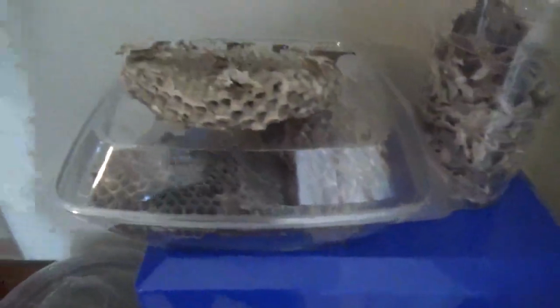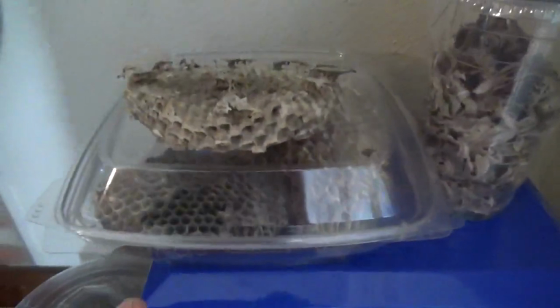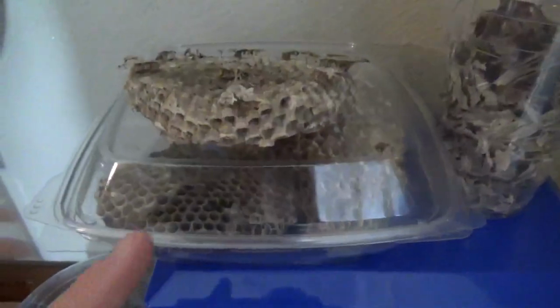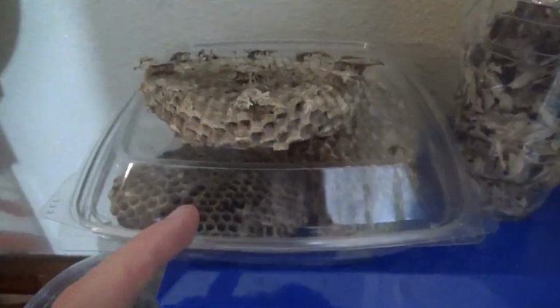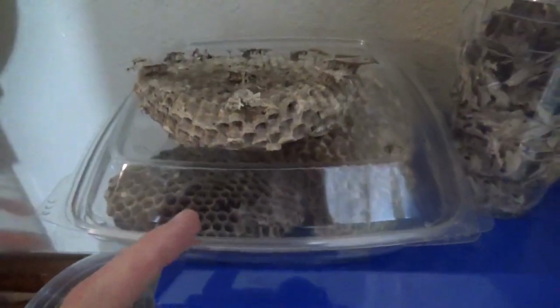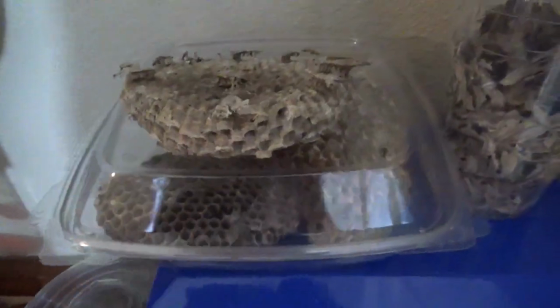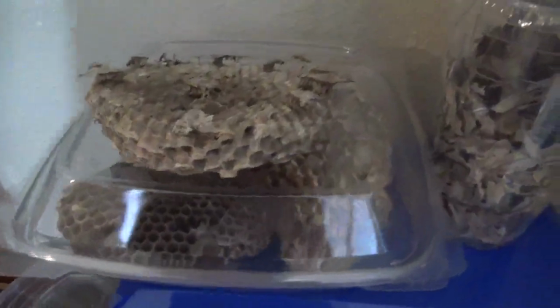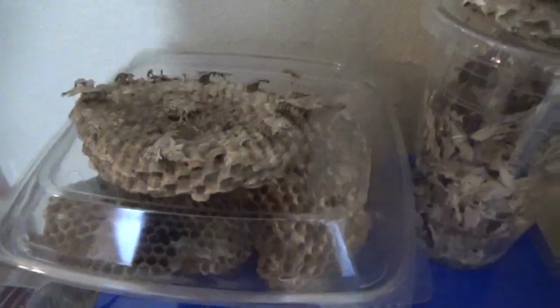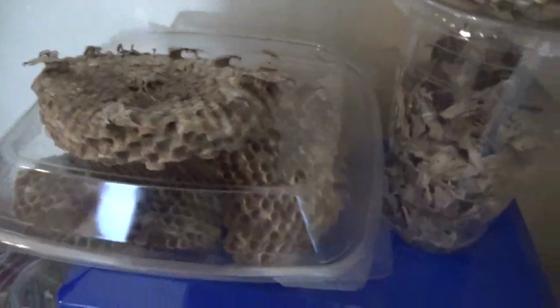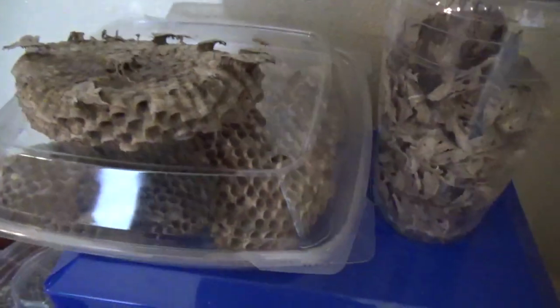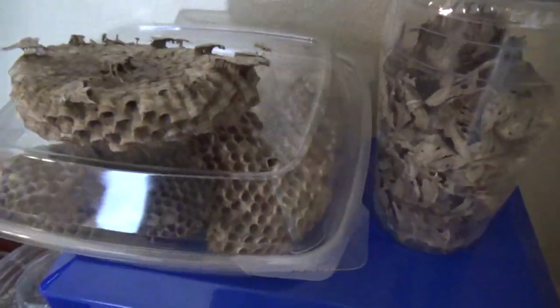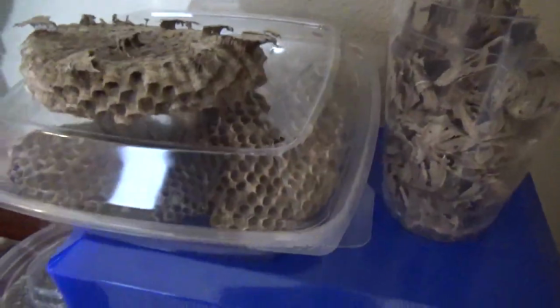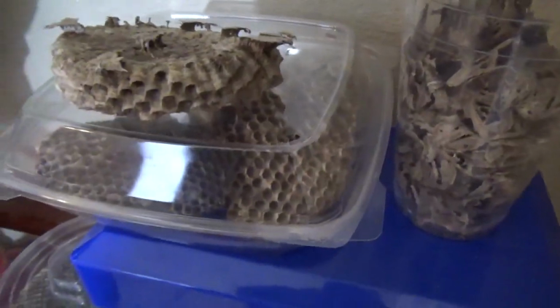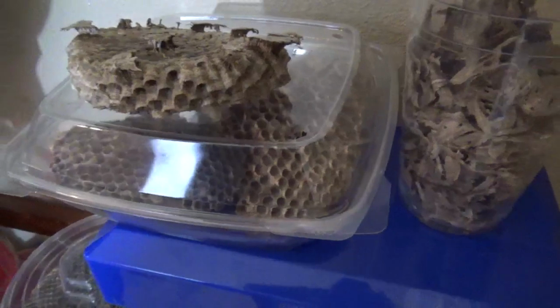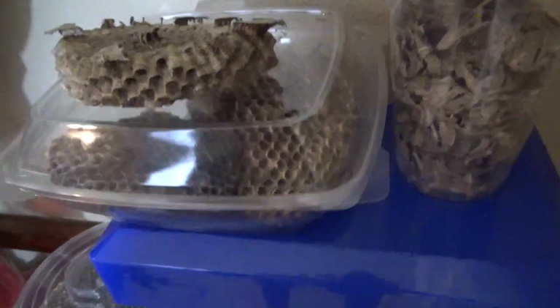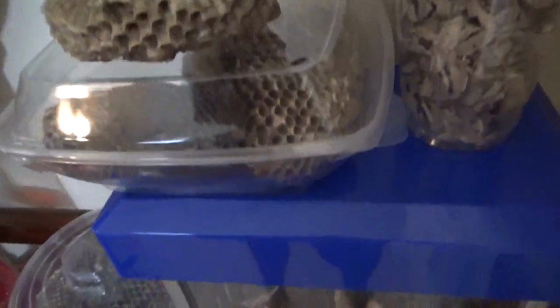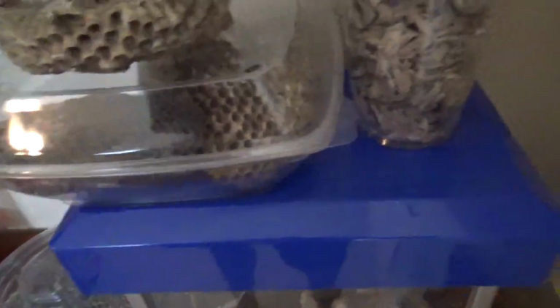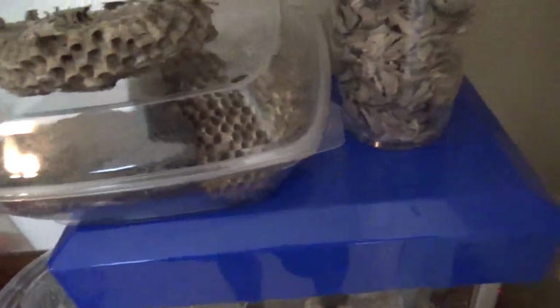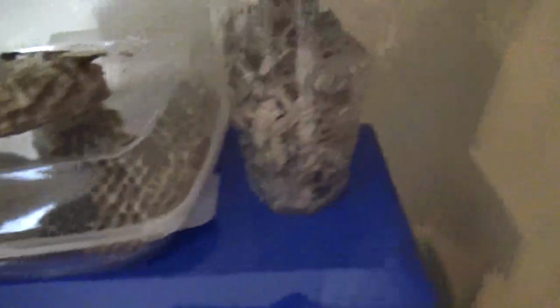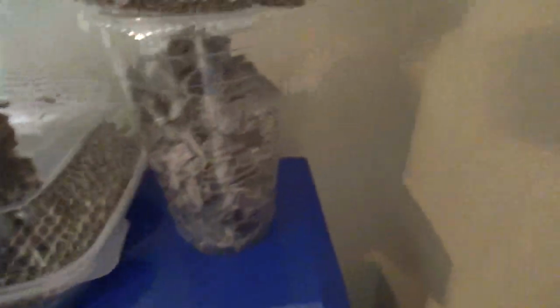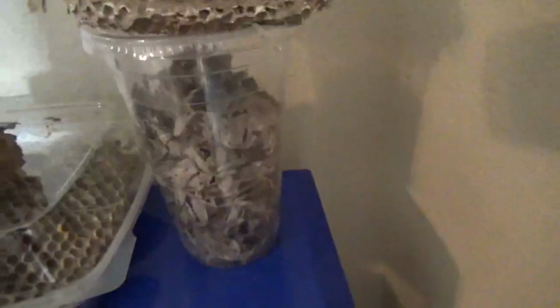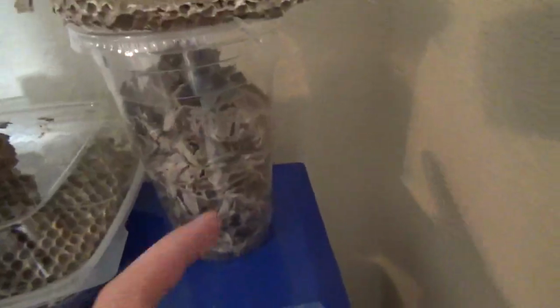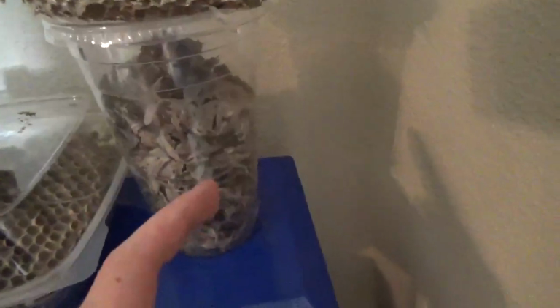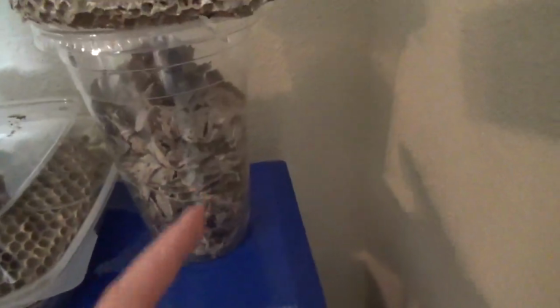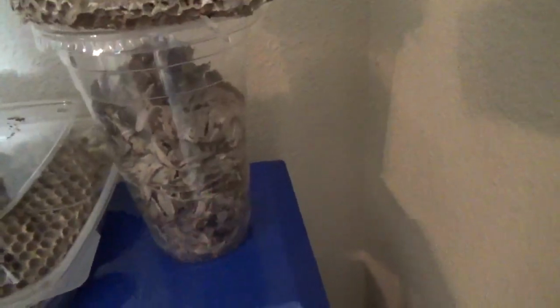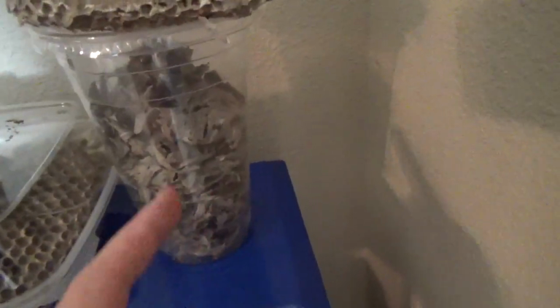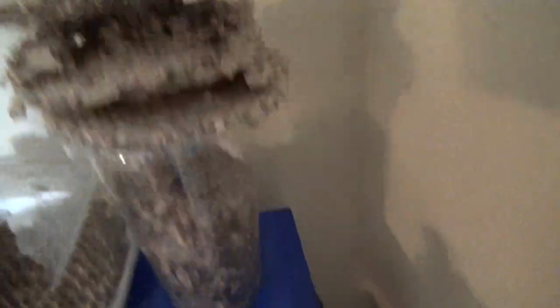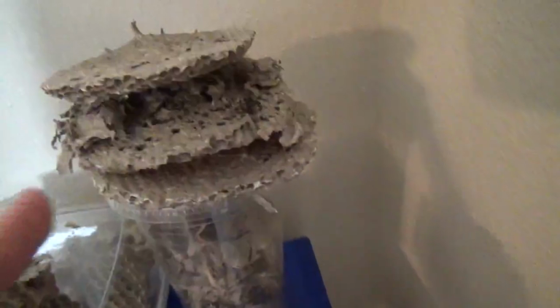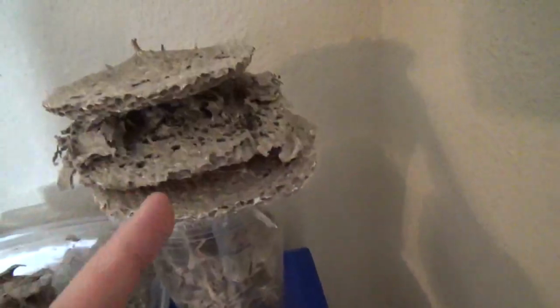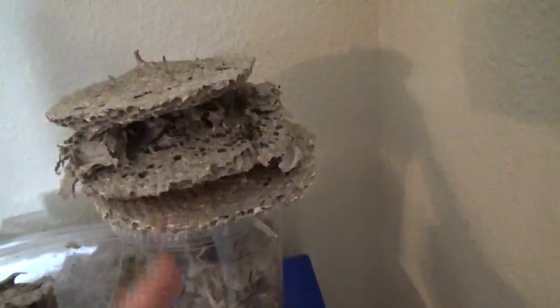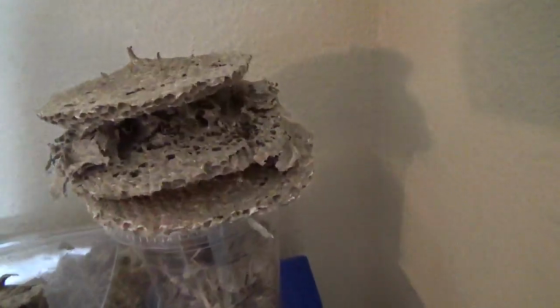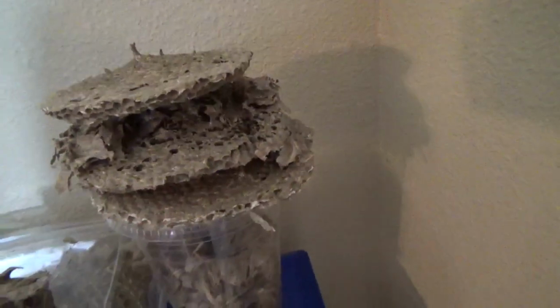And inside this container right here there's three good sized nests in there. And here's a cup, and that's the envelope that was around this nest.